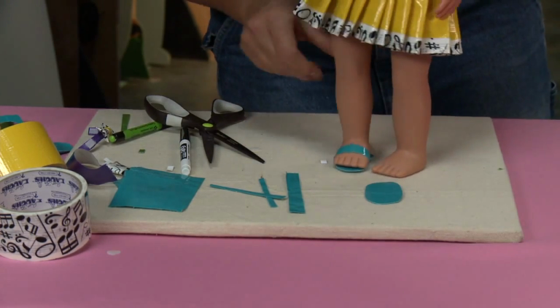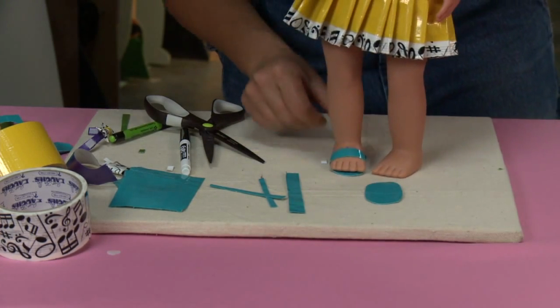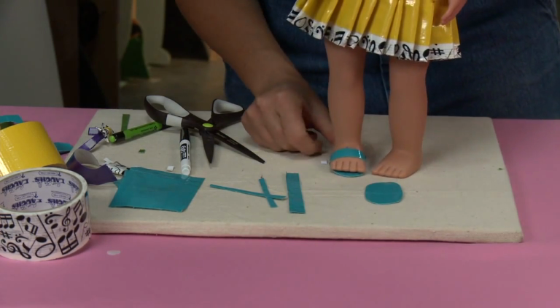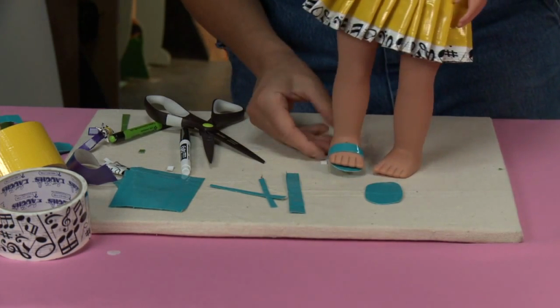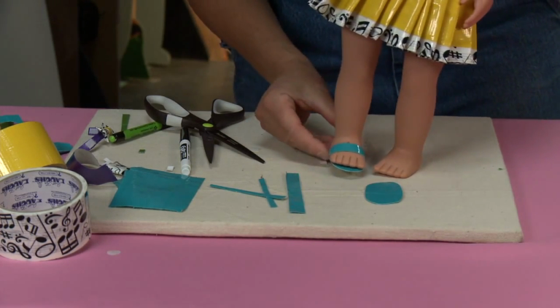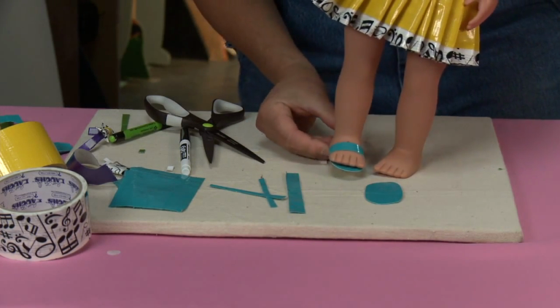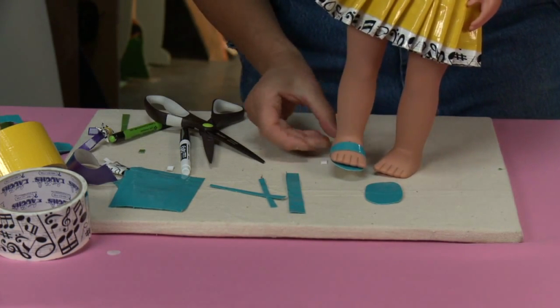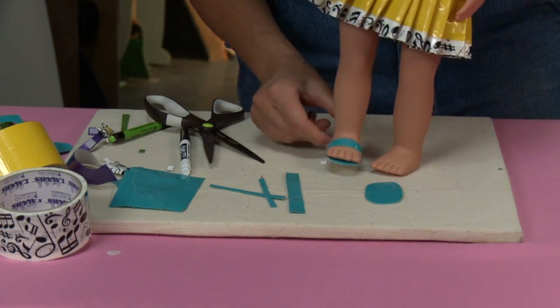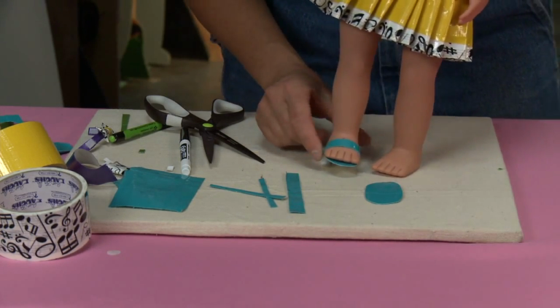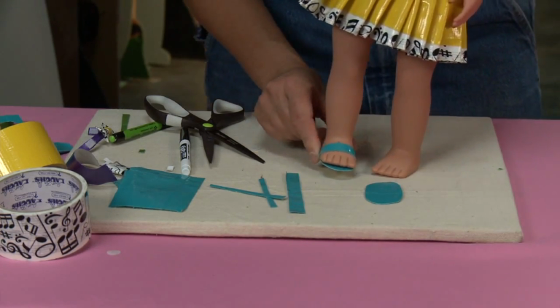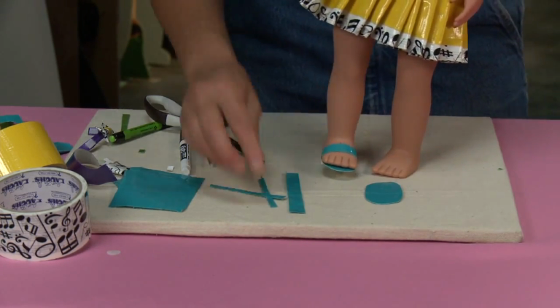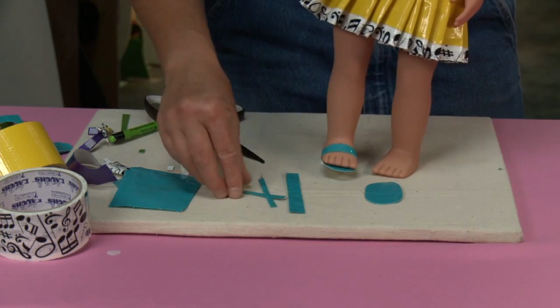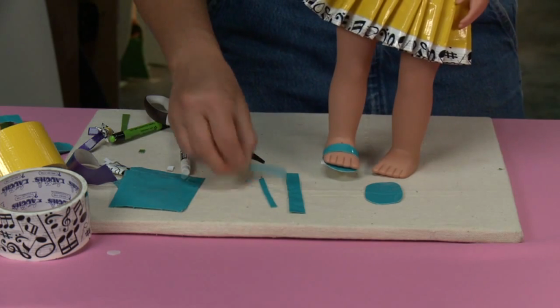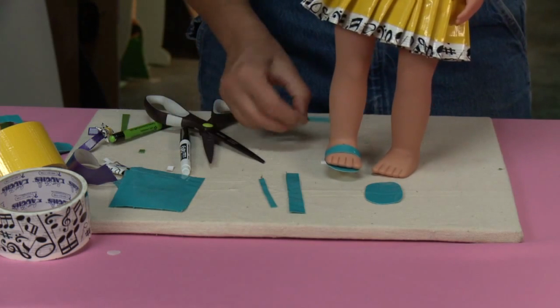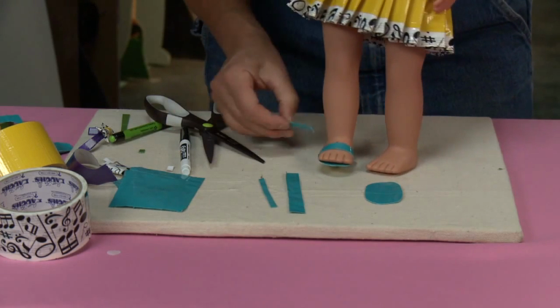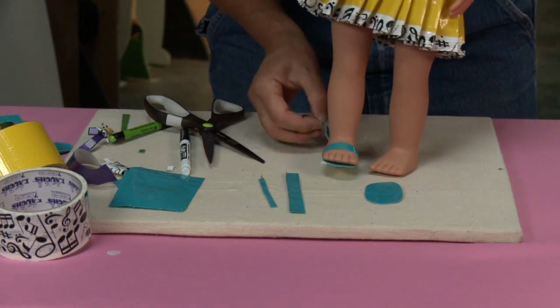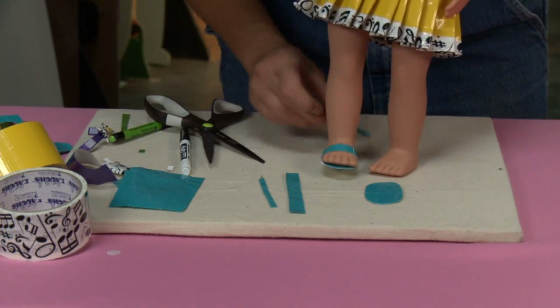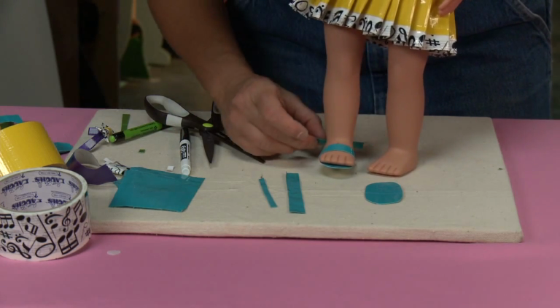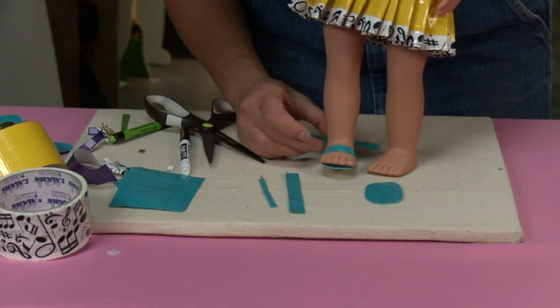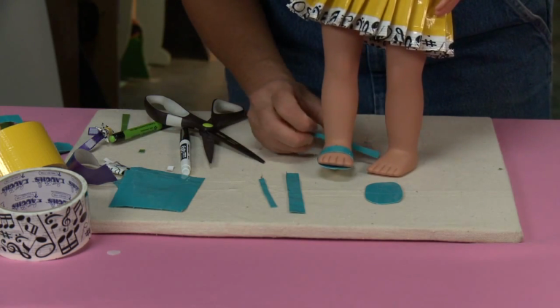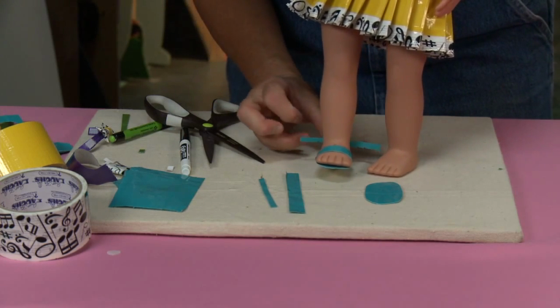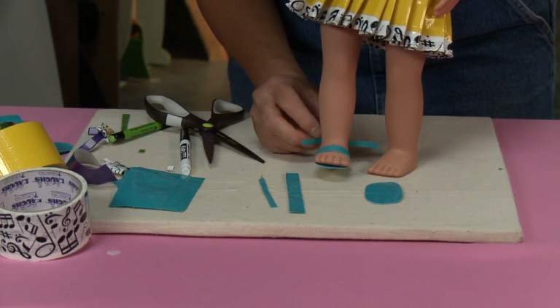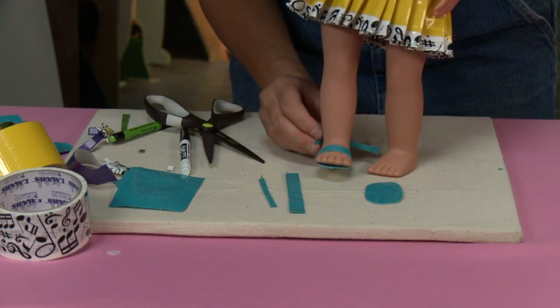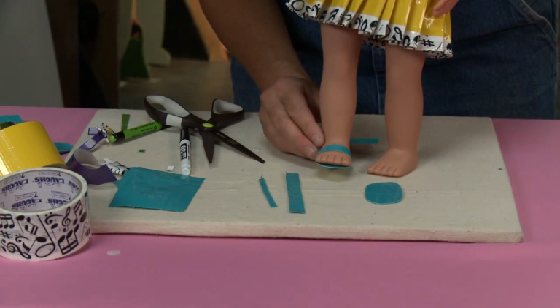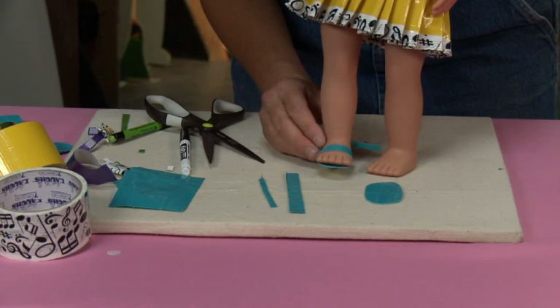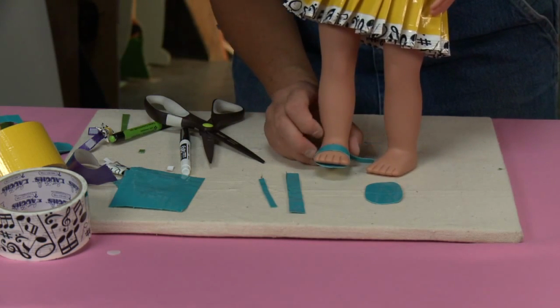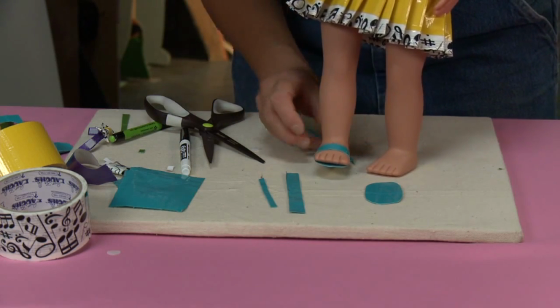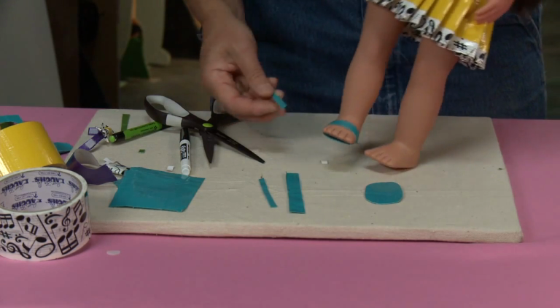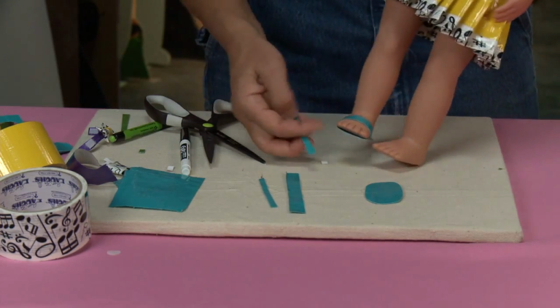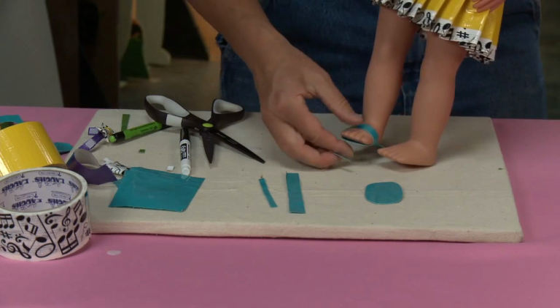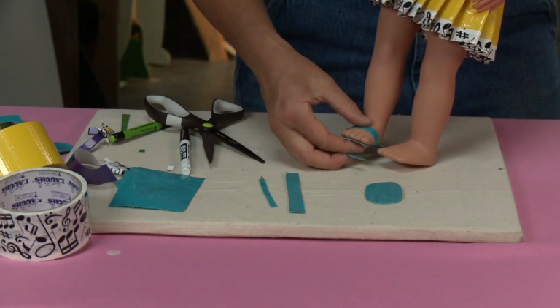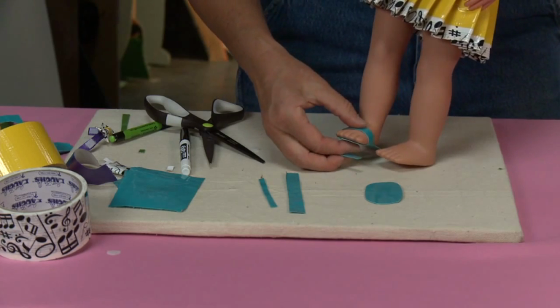She's got a little sandal now. You could leave it like that — that is perfectly fine — or if you wanted to, you could make a strap that goes around the back. But I'm gonna show you how to make the toe strap.